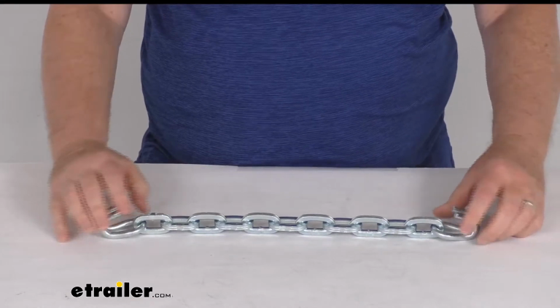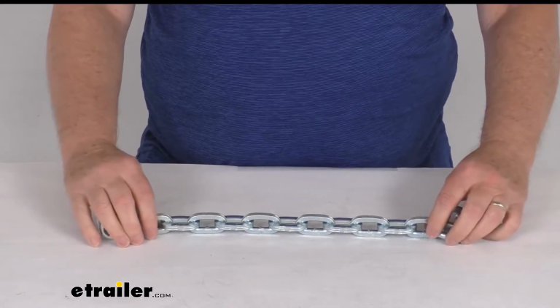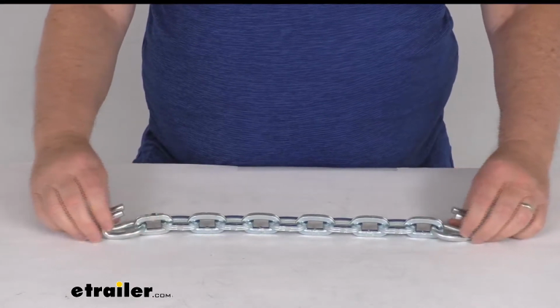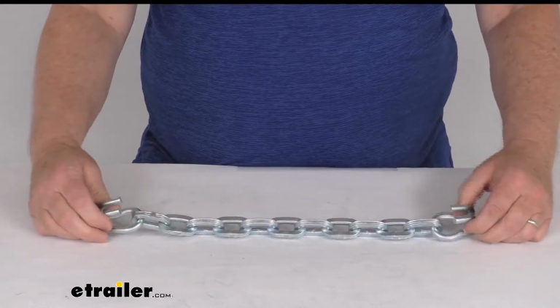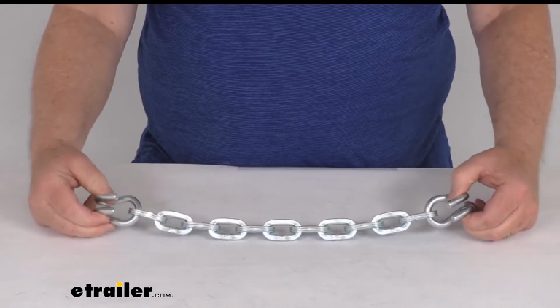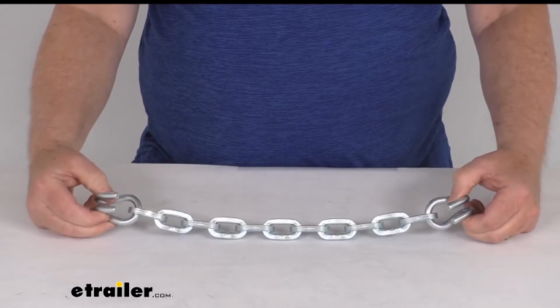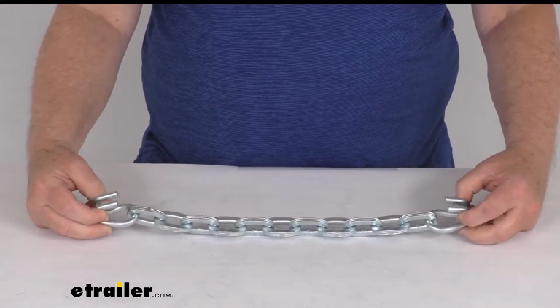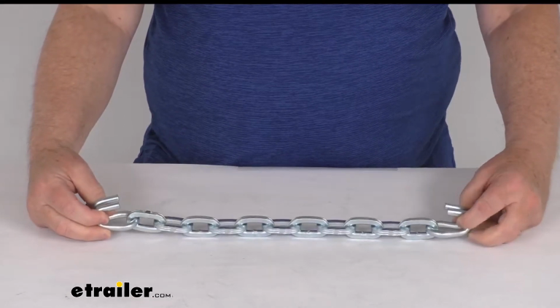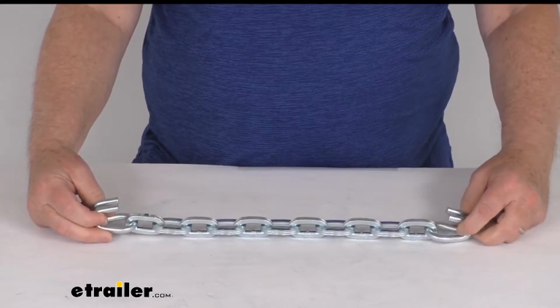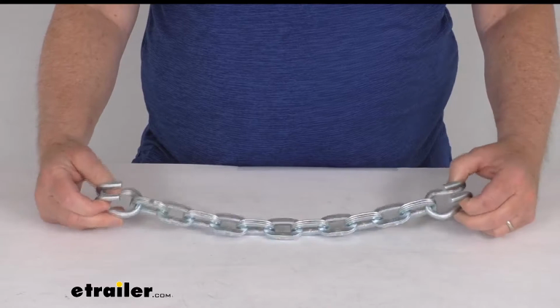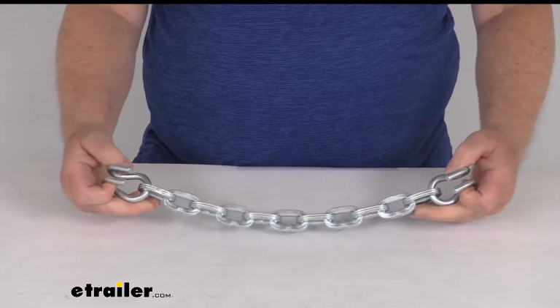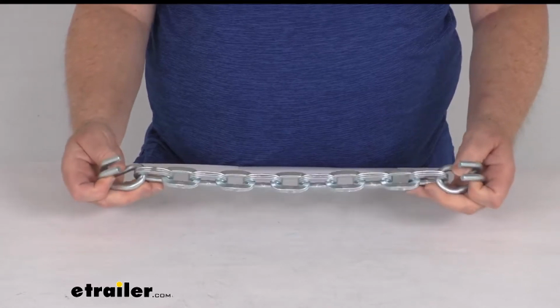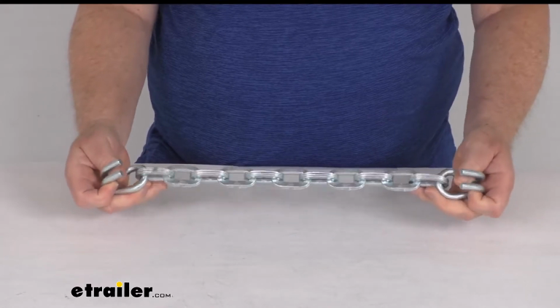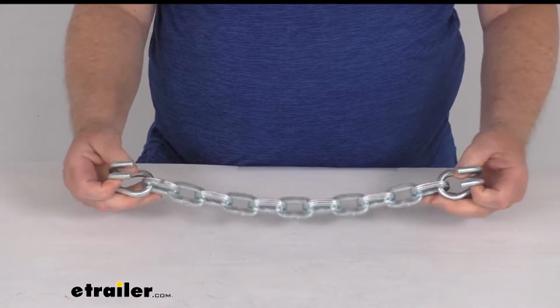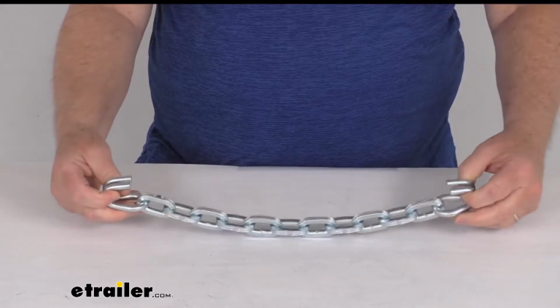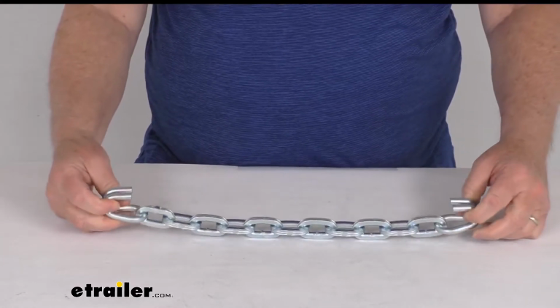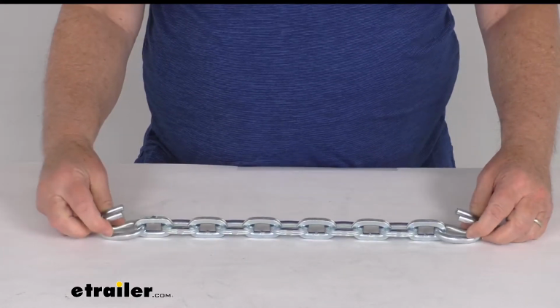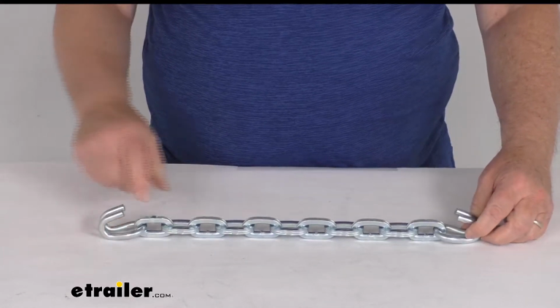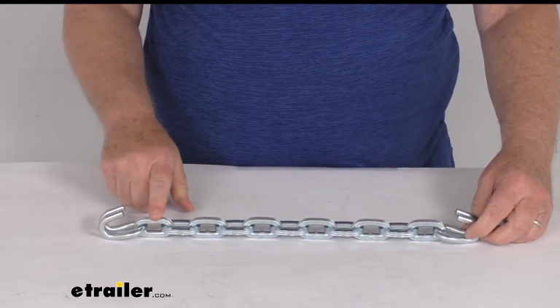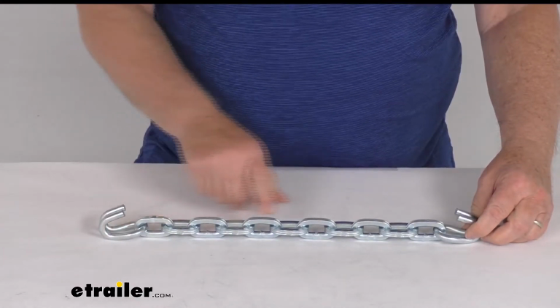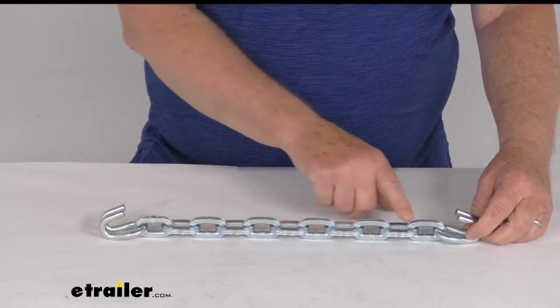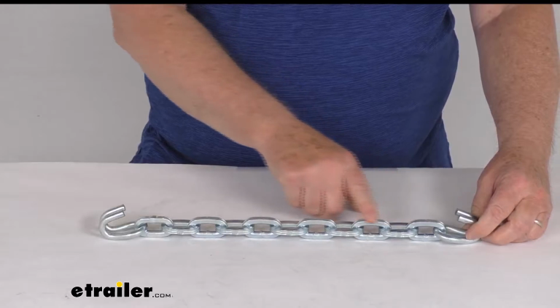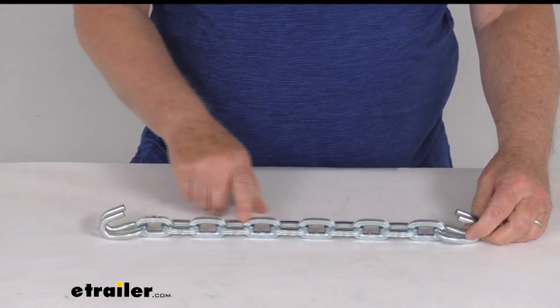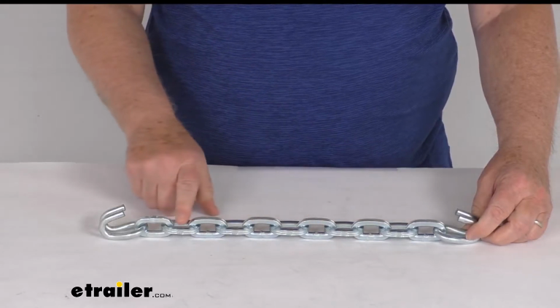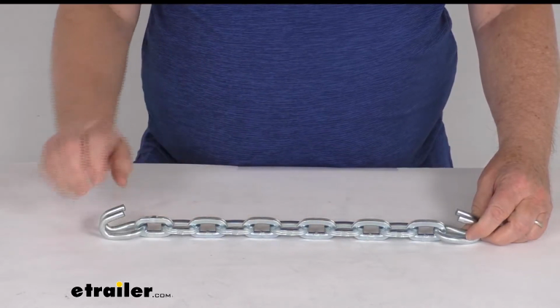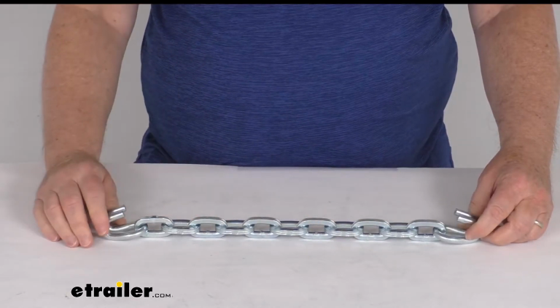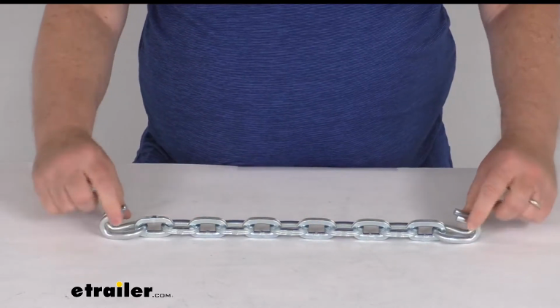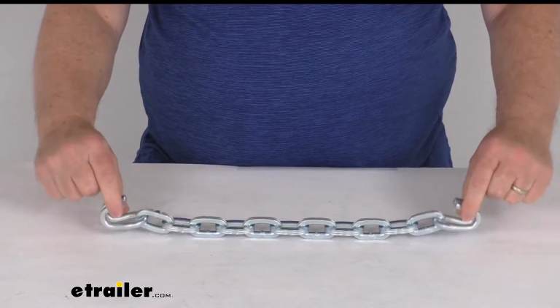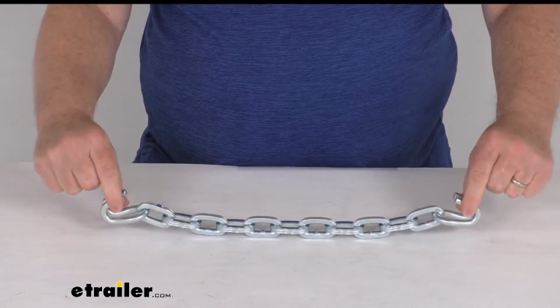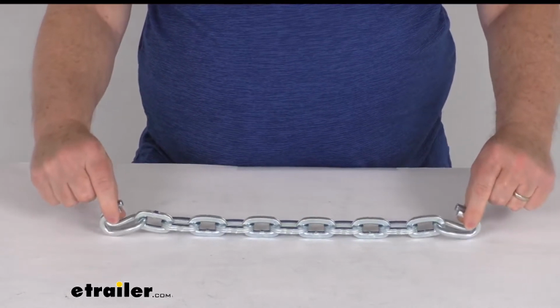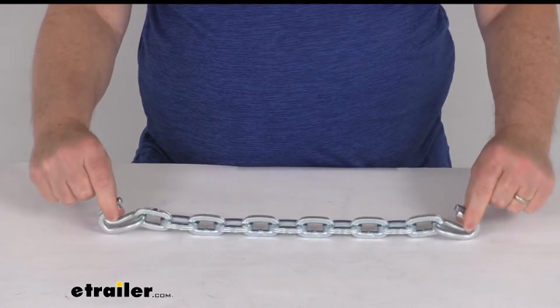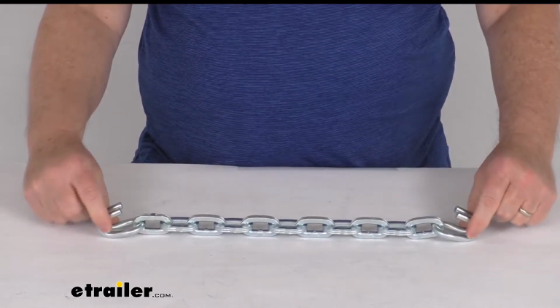This is a manganese nickel alloy construction, which makes it exceptionally strong, durable, and rust resistant. The tire chain is made of 11 square links and it does include the end hooks on each end.